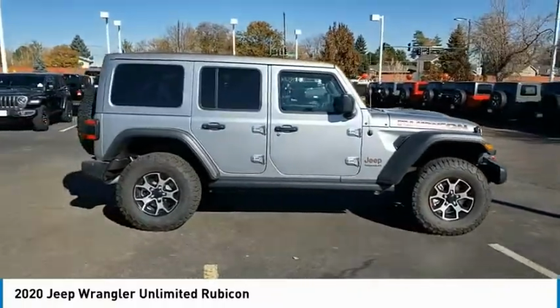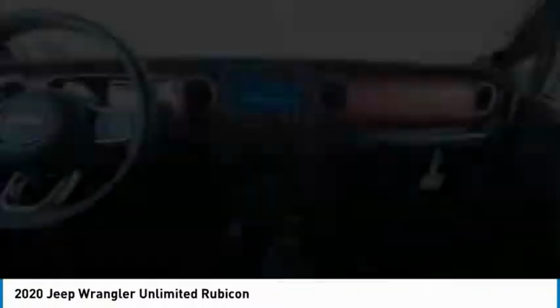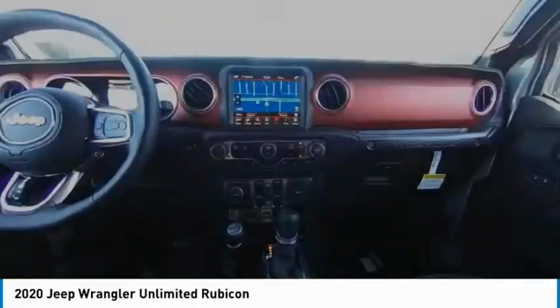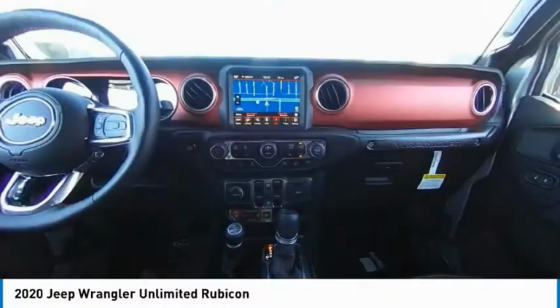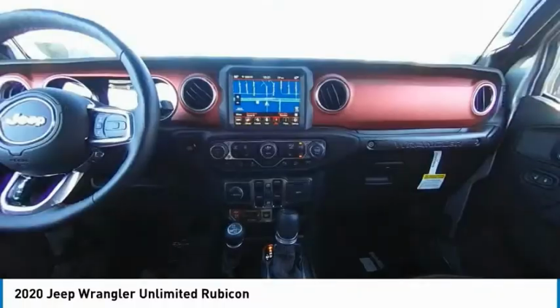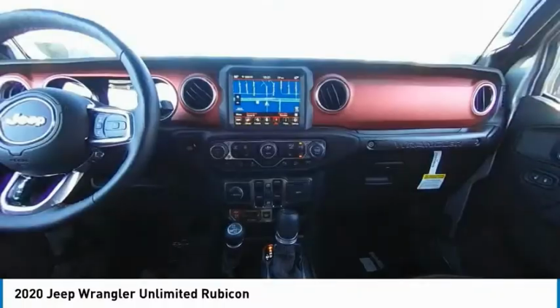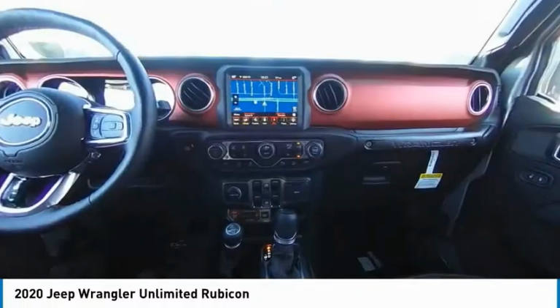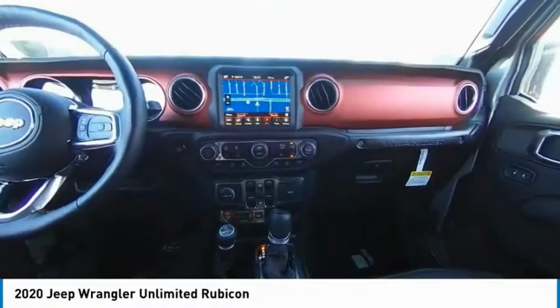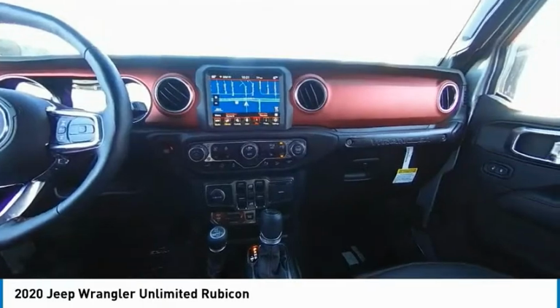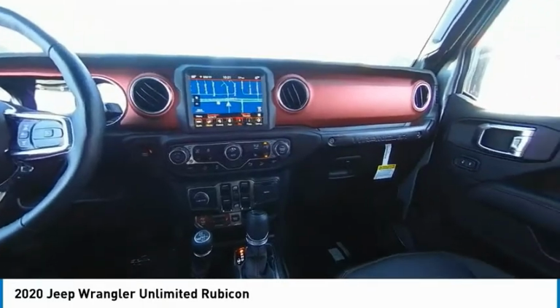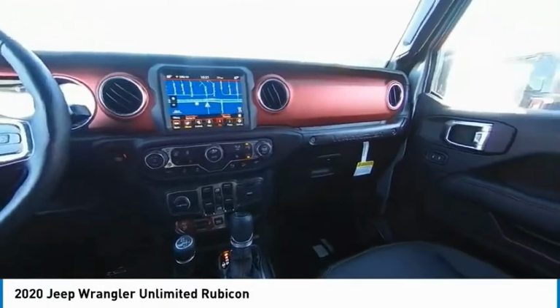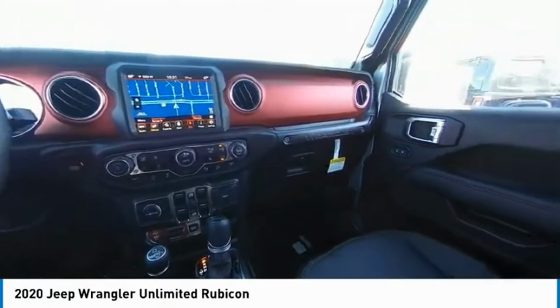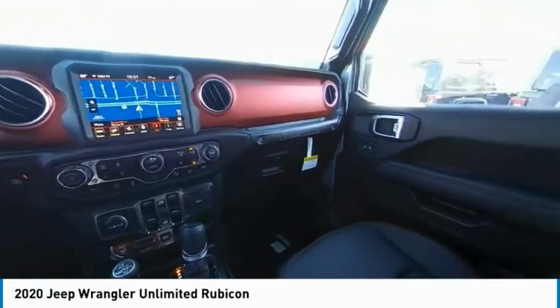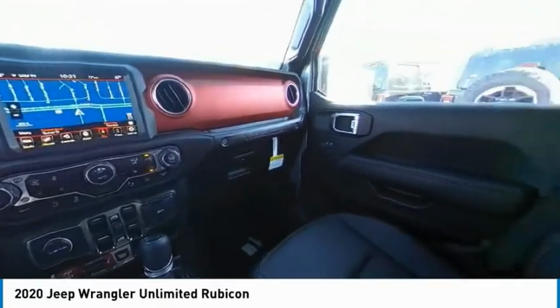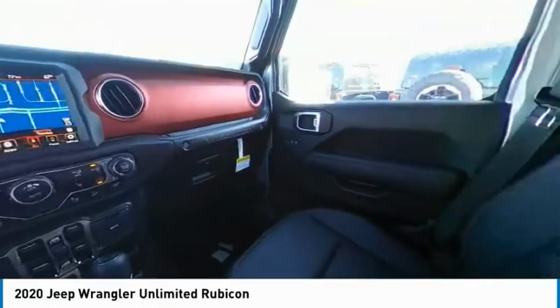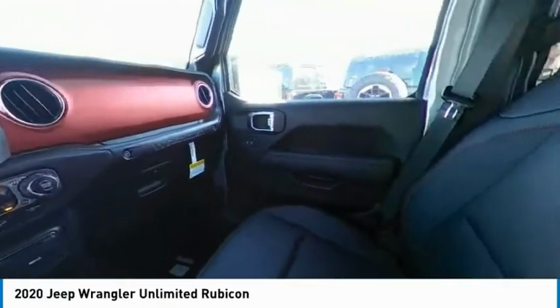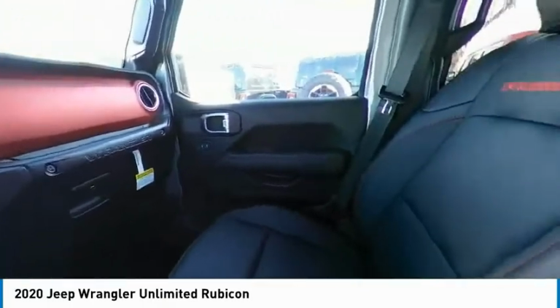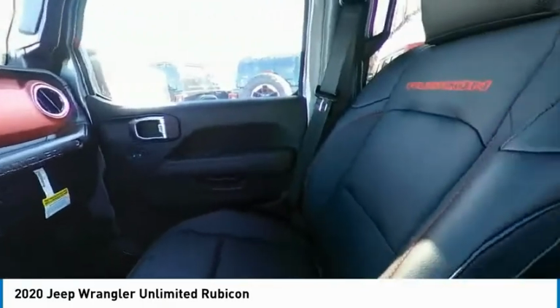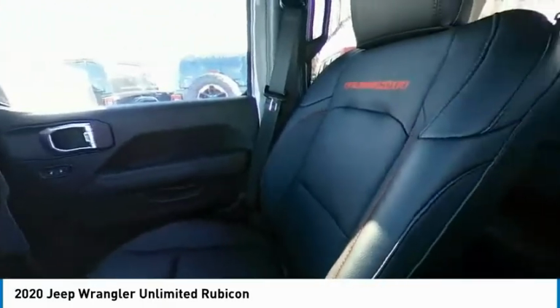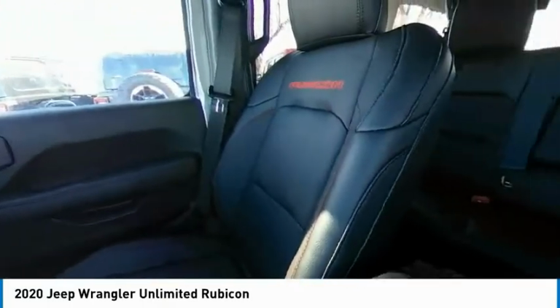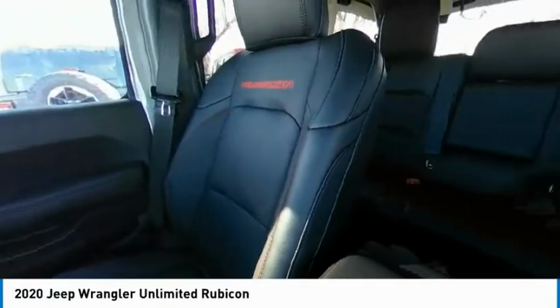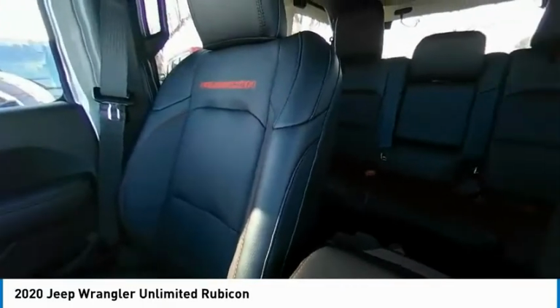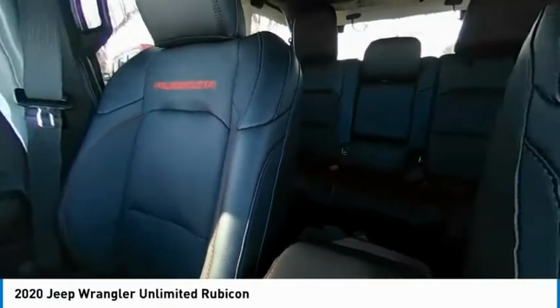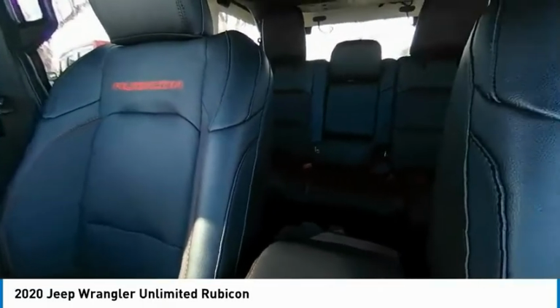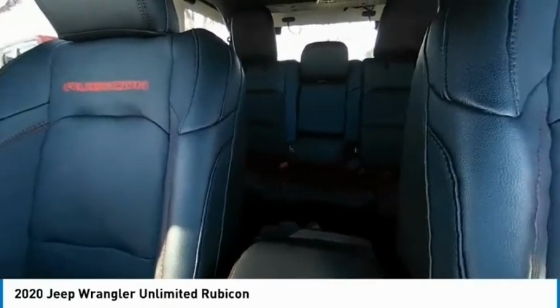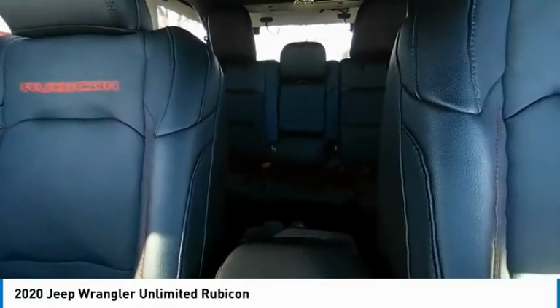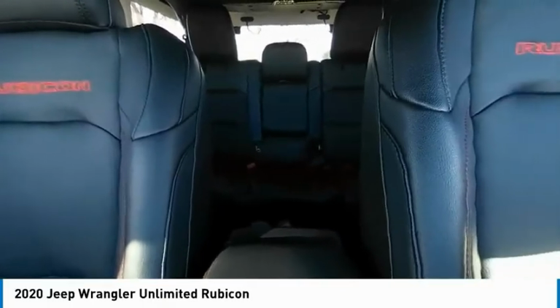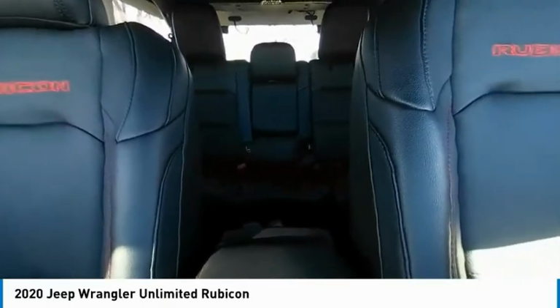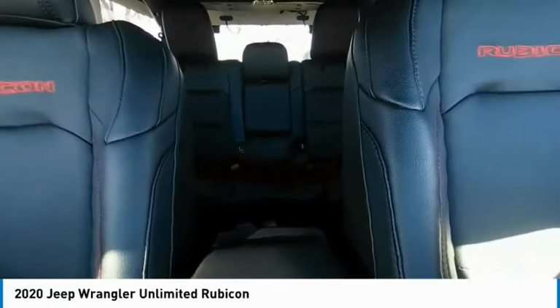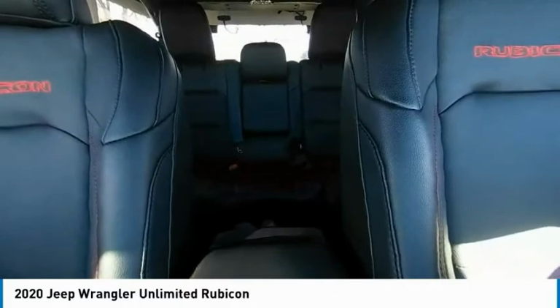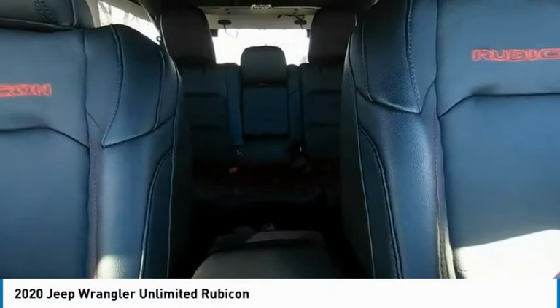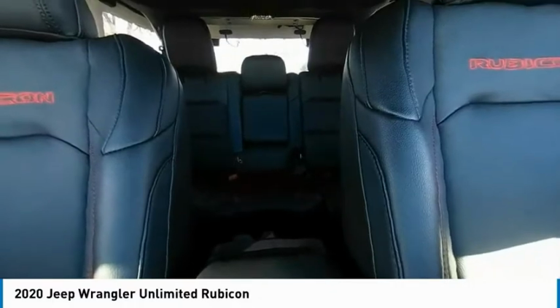Stability control, daytime running lights, engine immobilizer, tires — front all-terrain. Come take a test drive today.